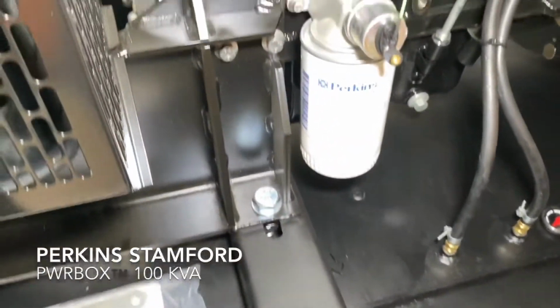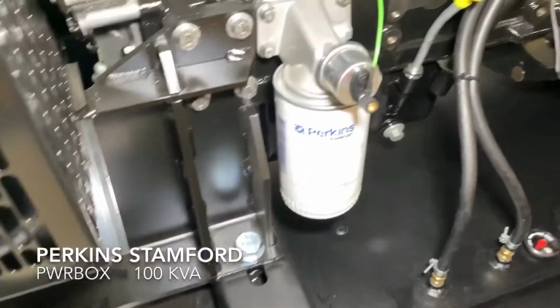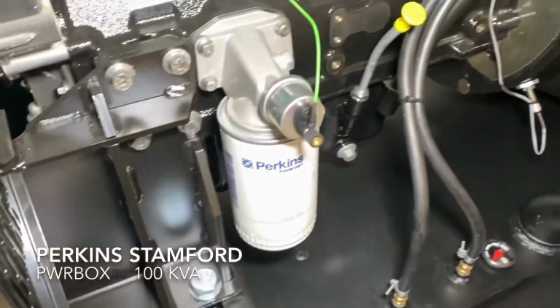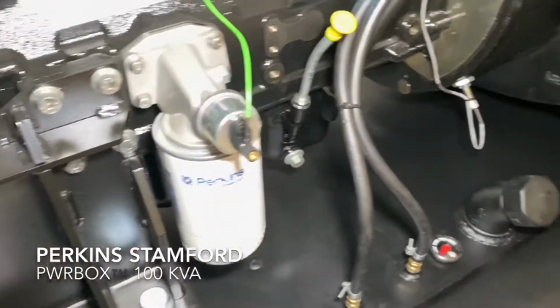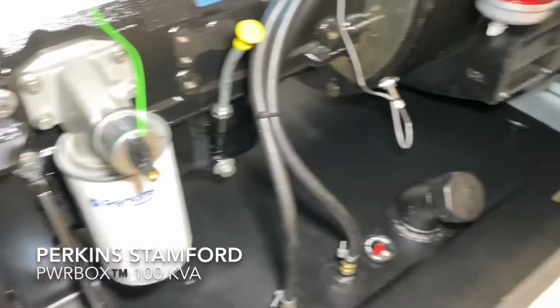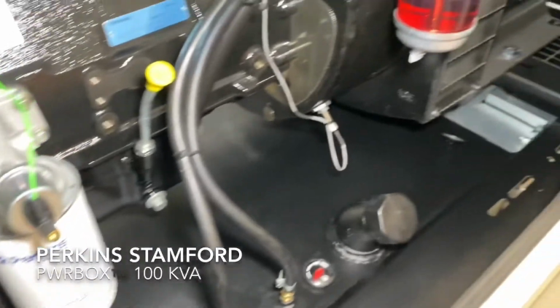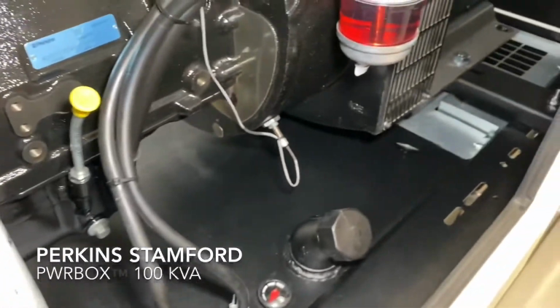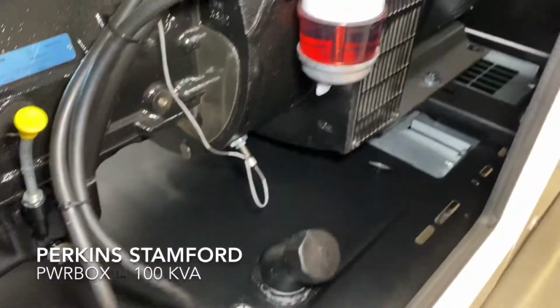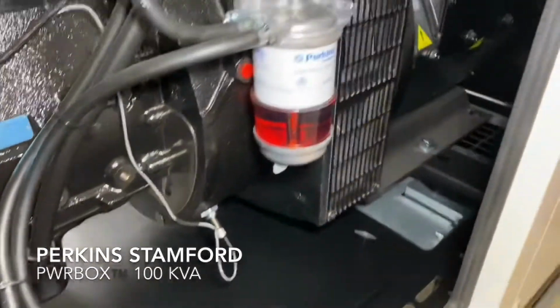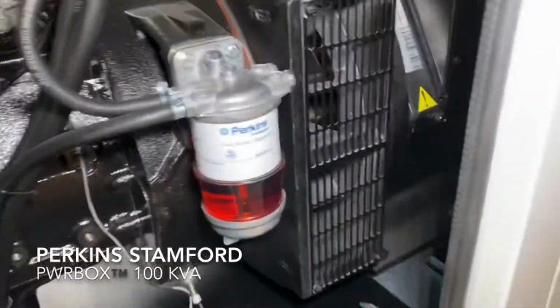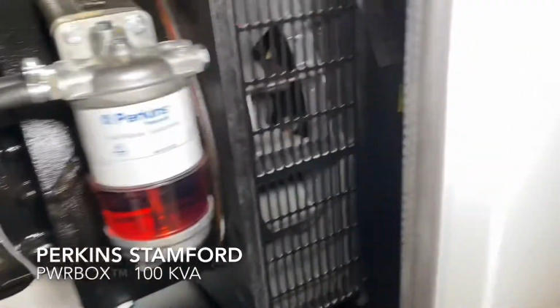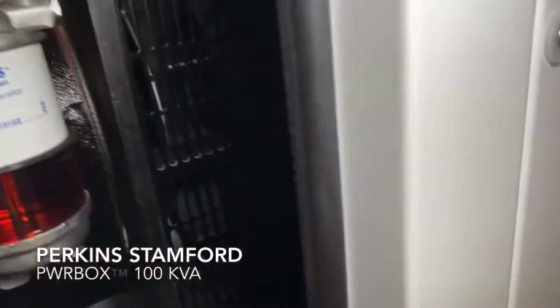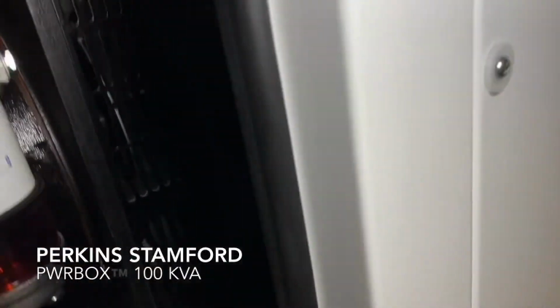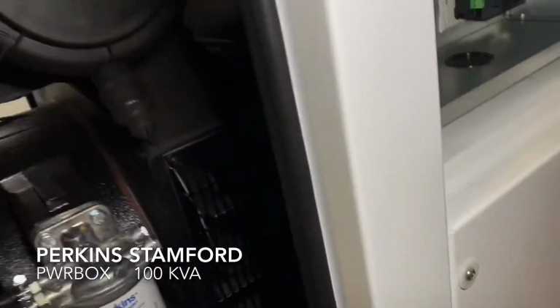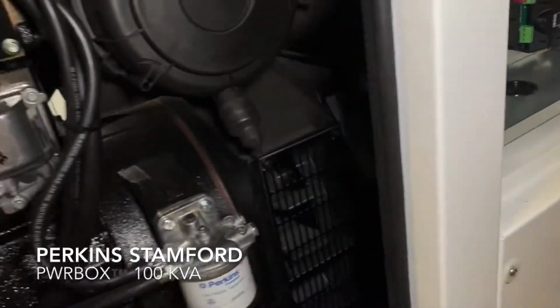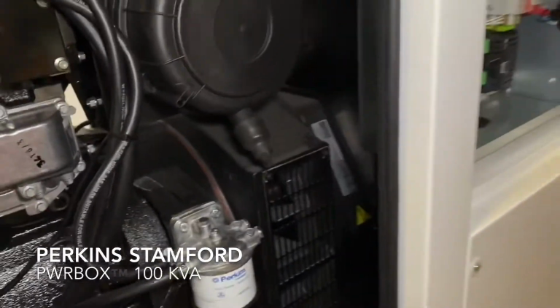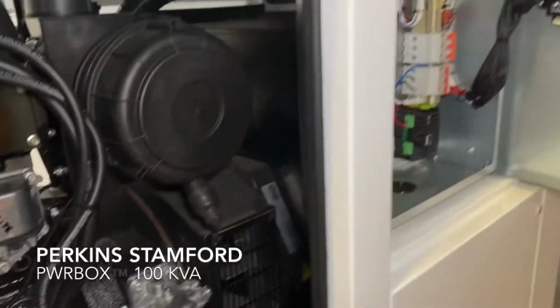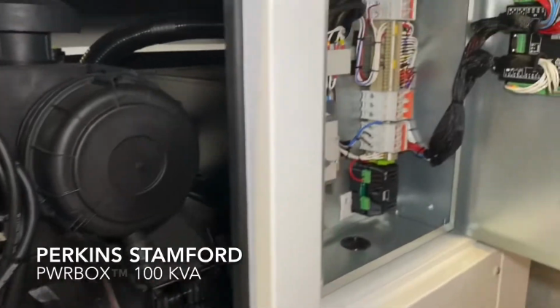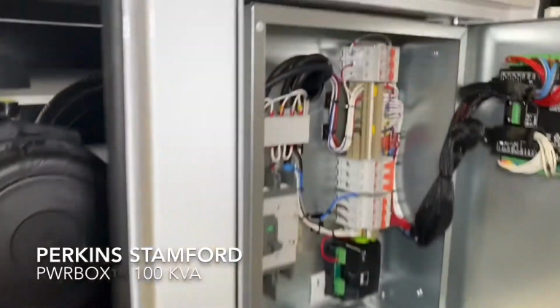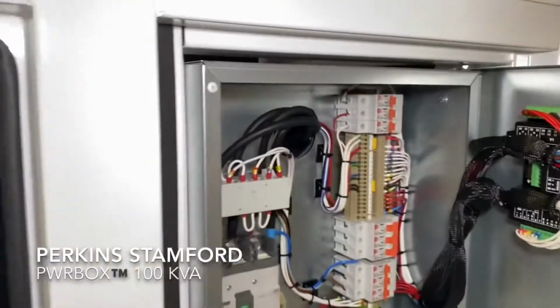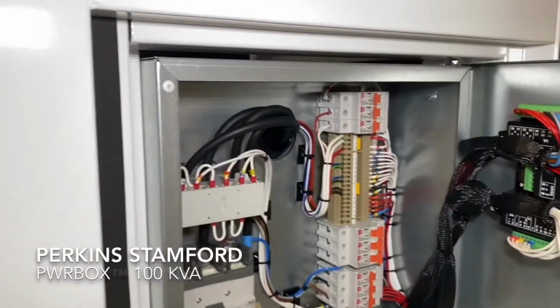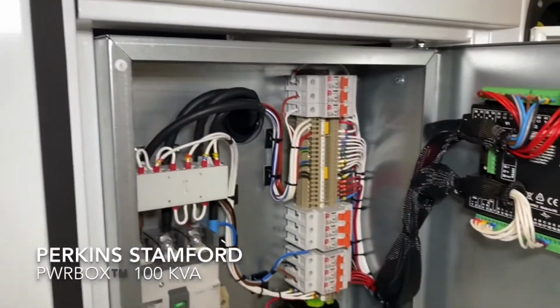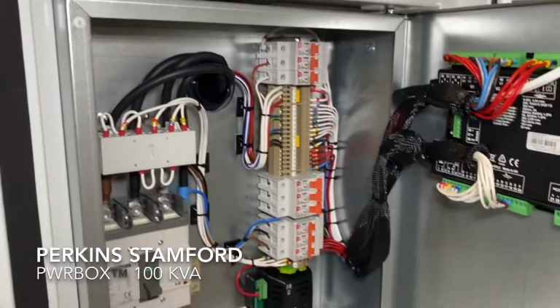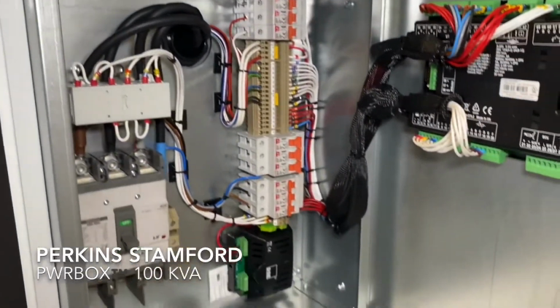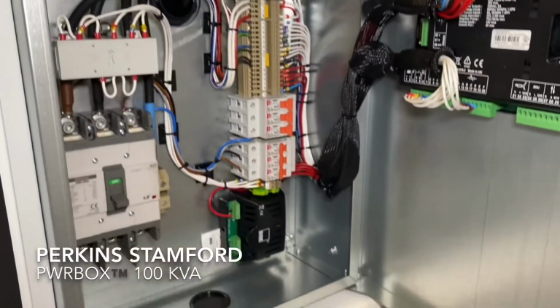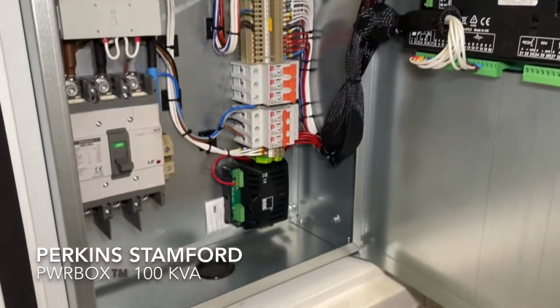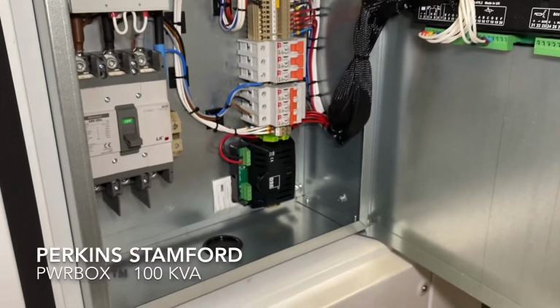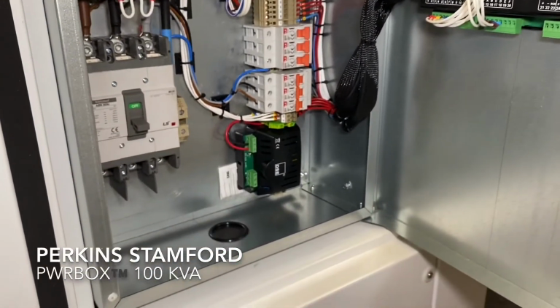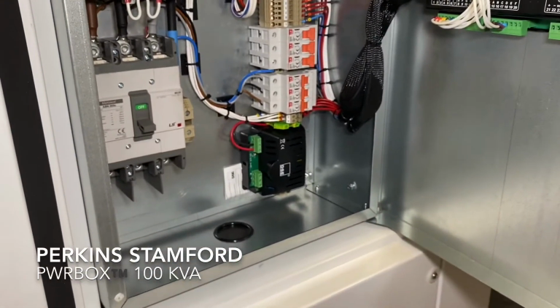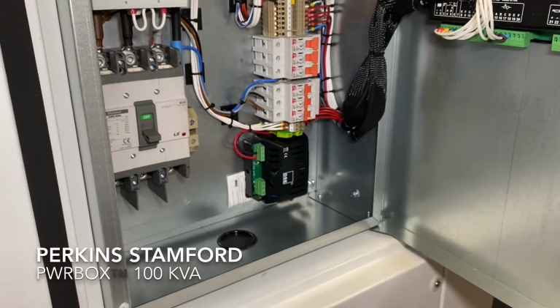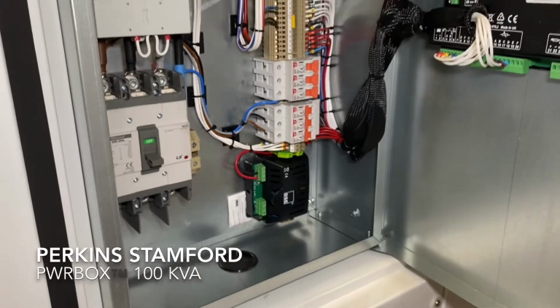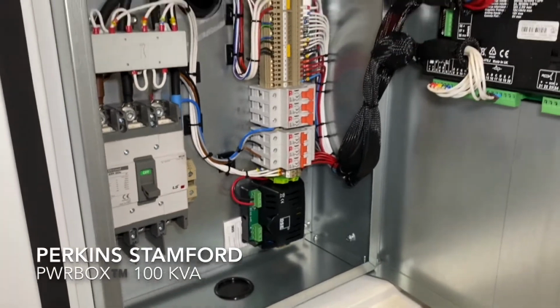All our generators come with a diesel tank as standard — a full day running tank, 270 litres.